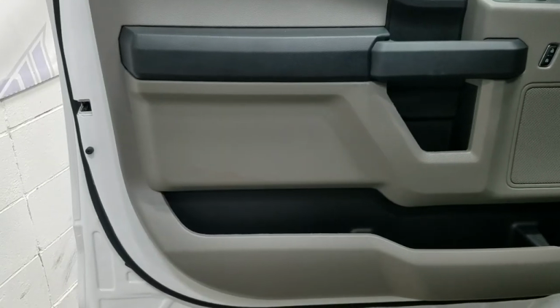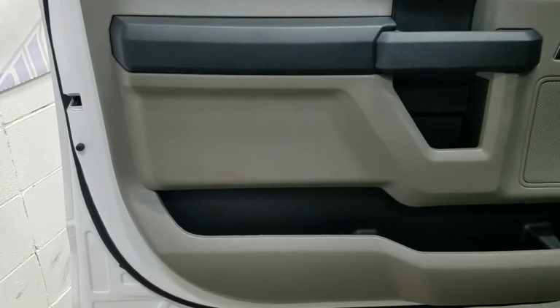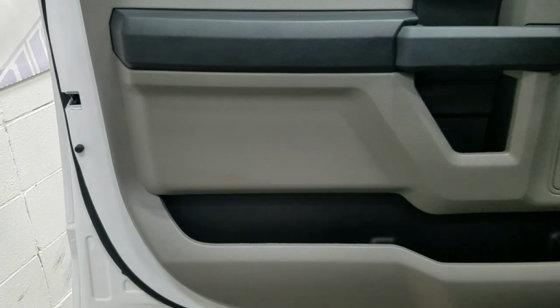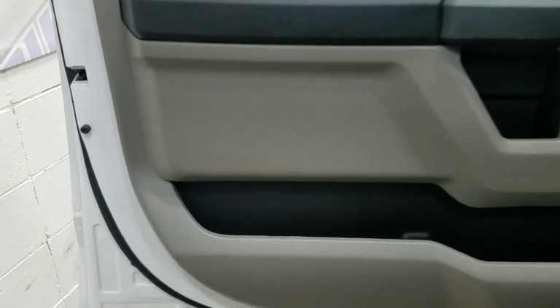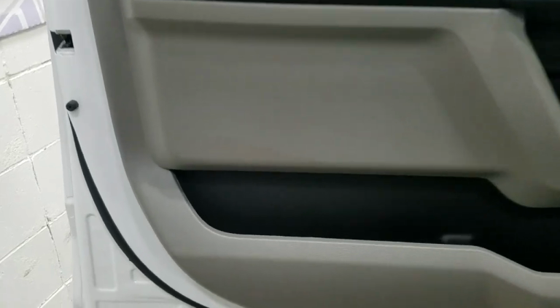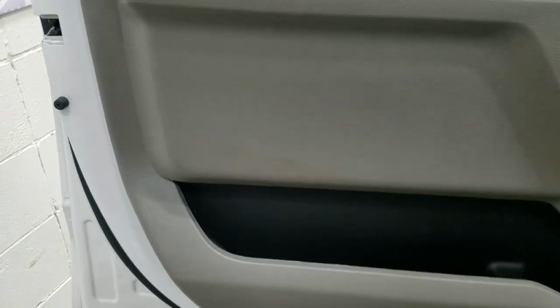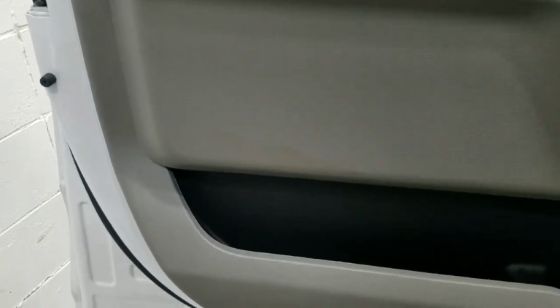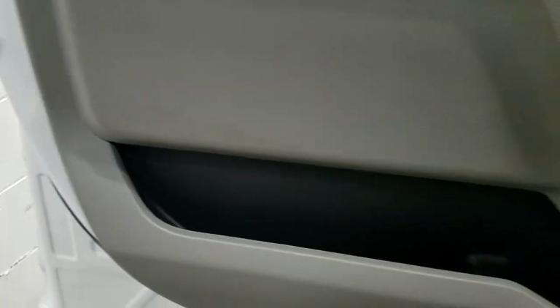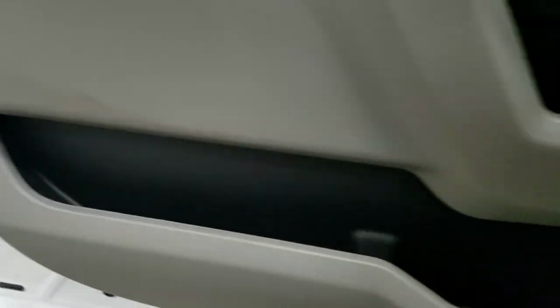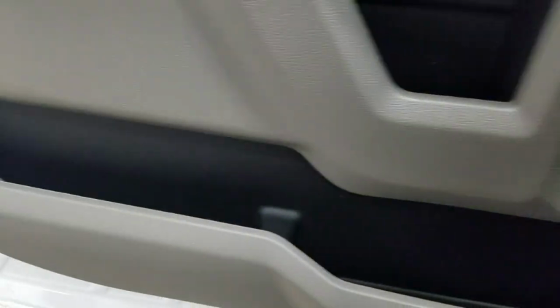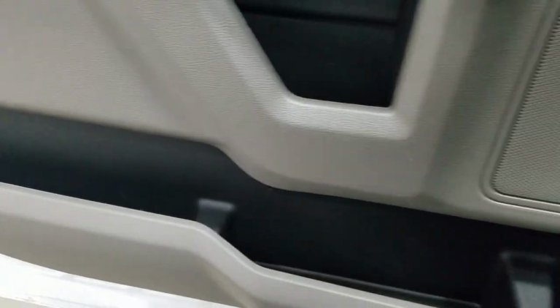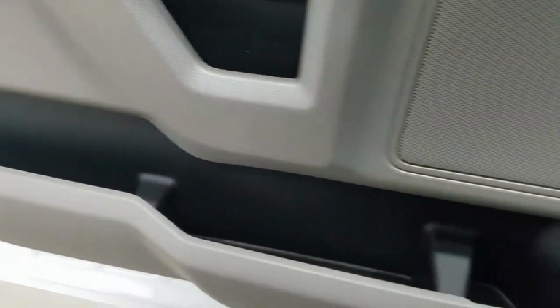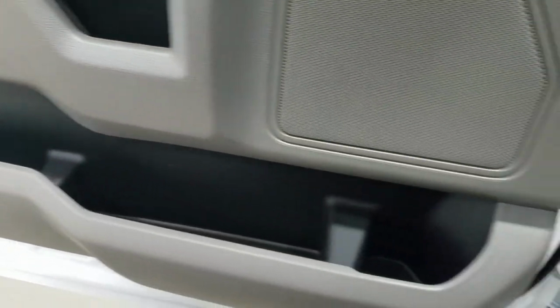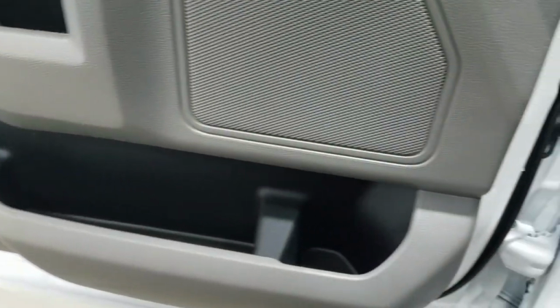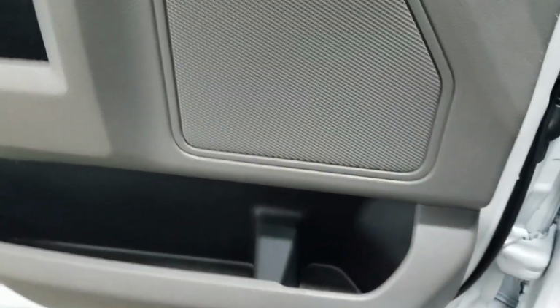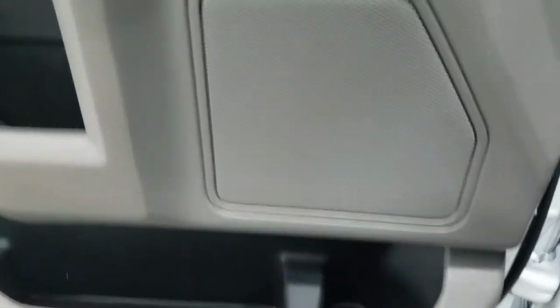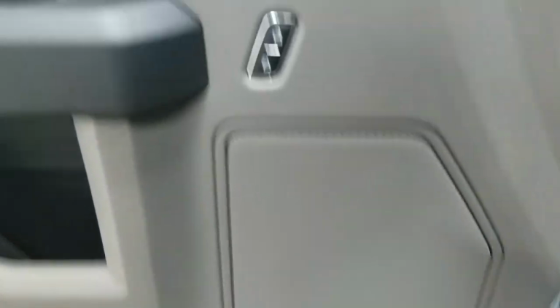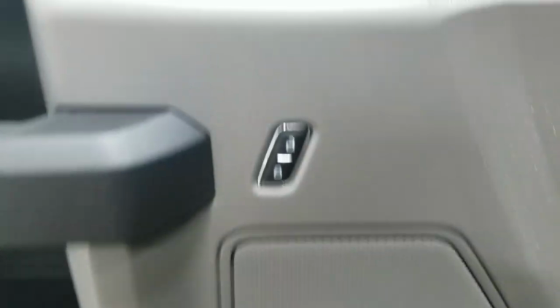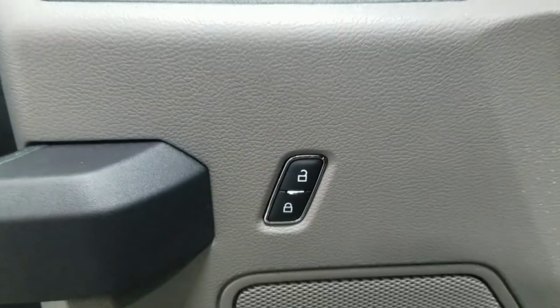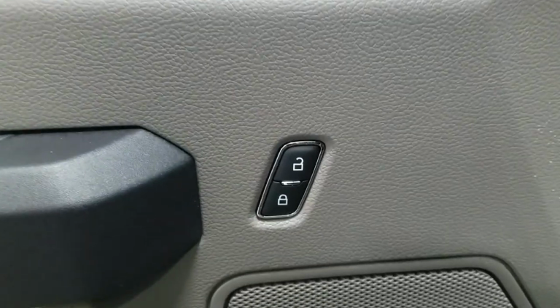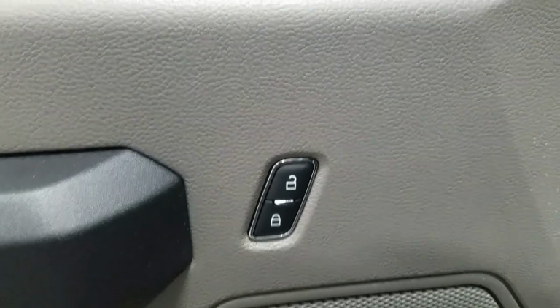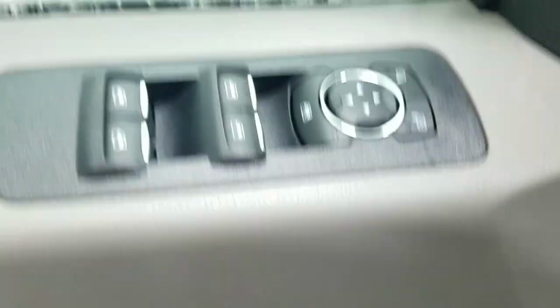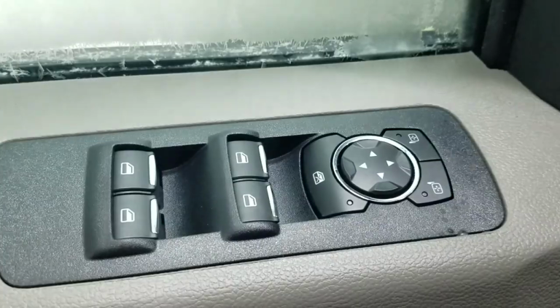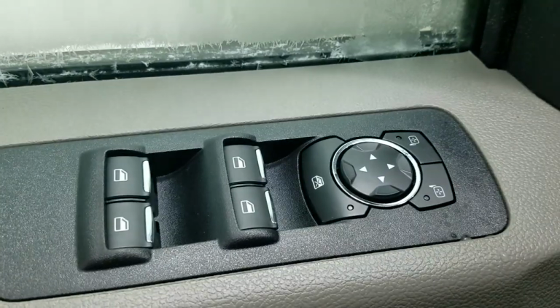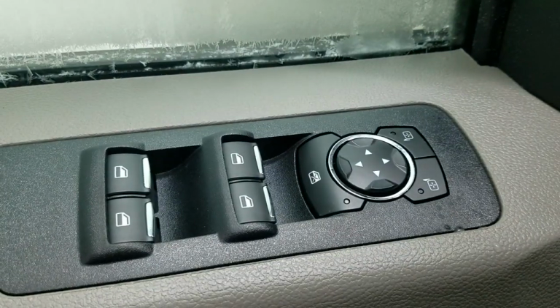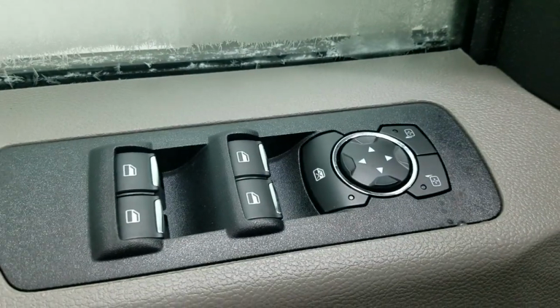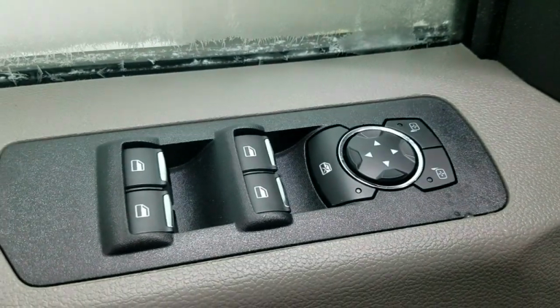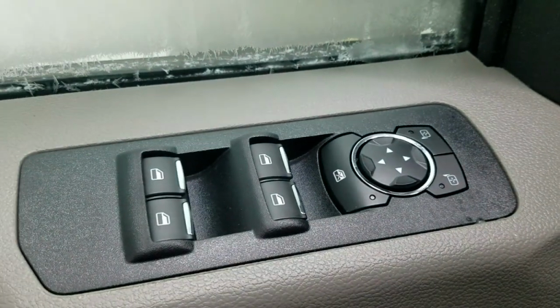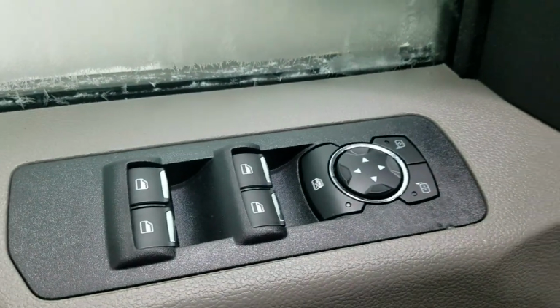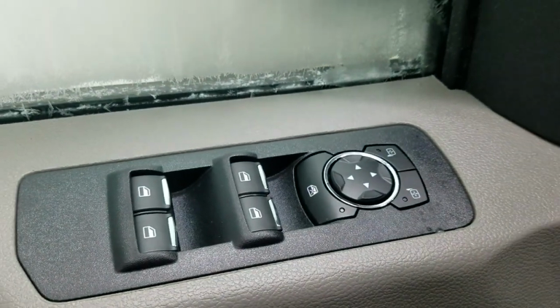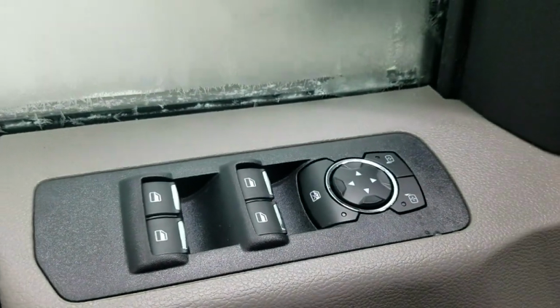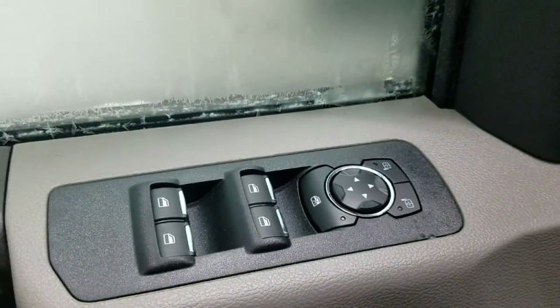At the interior we have tons of driver-friendly features including lots of door storage, as well as power locks and power windows, as well as adjustable mirrors.